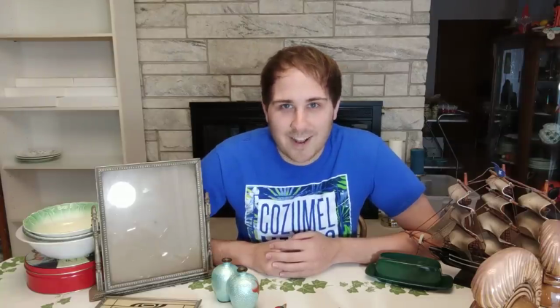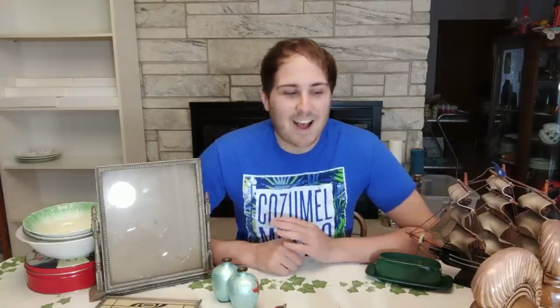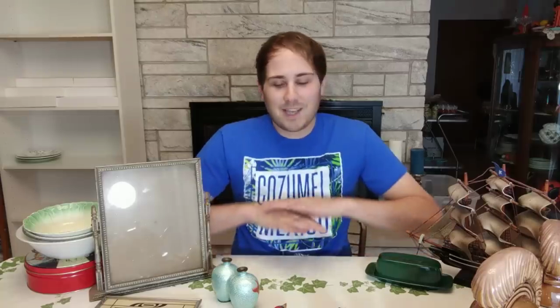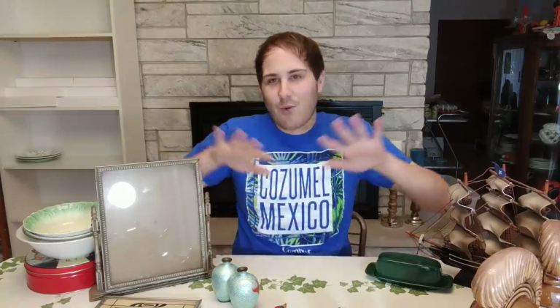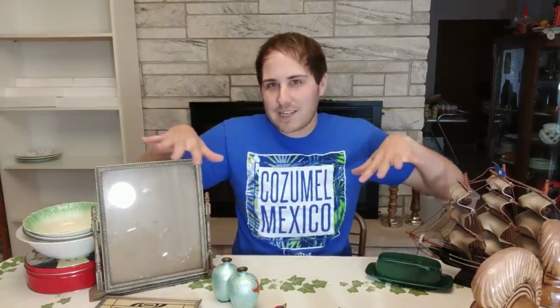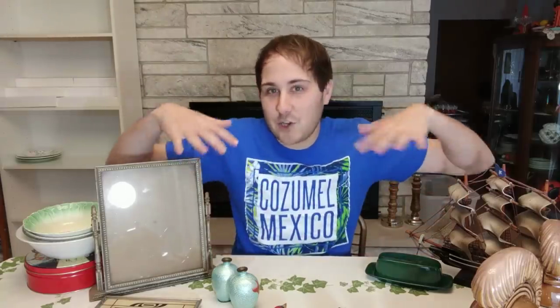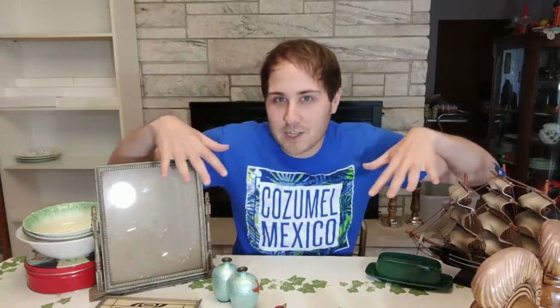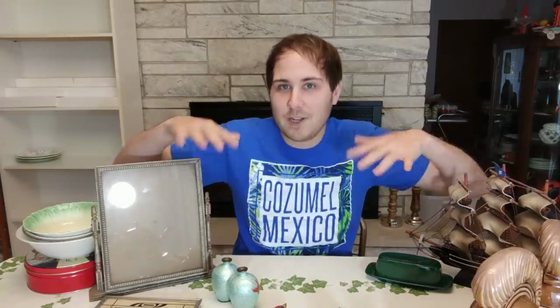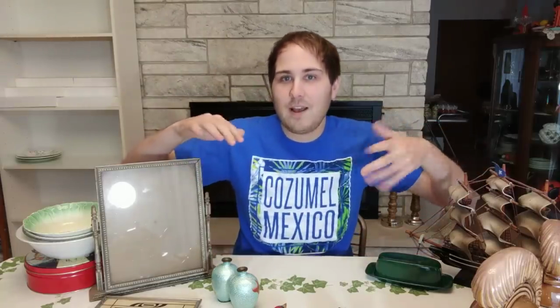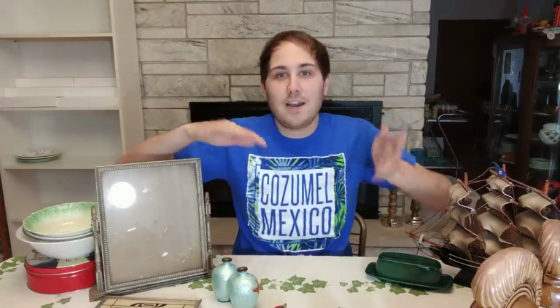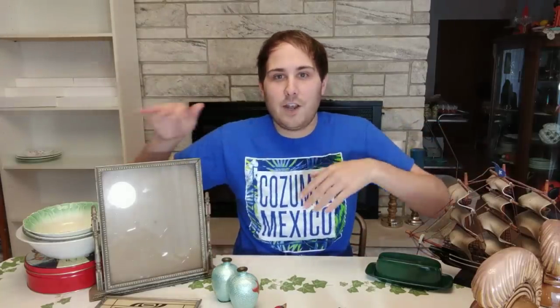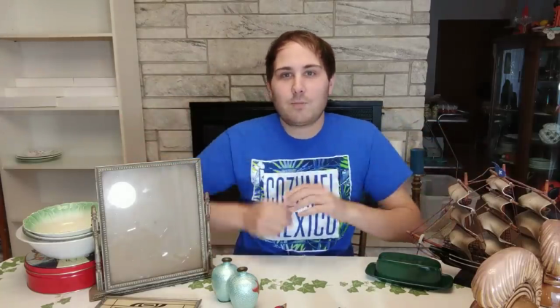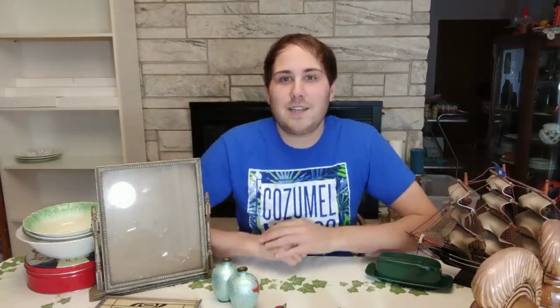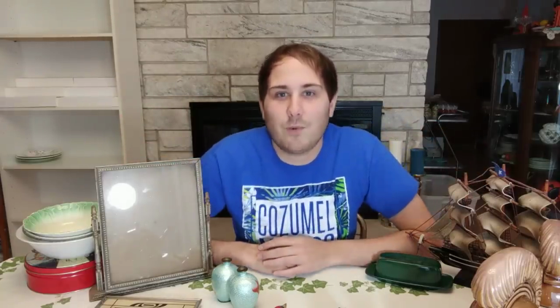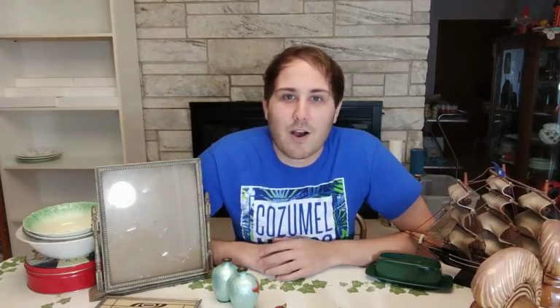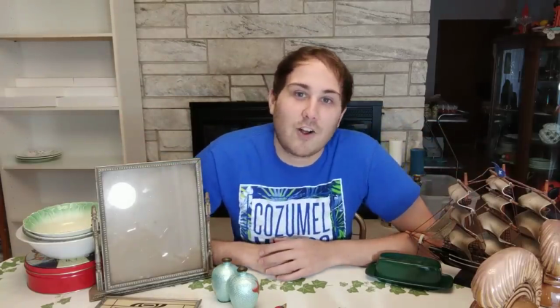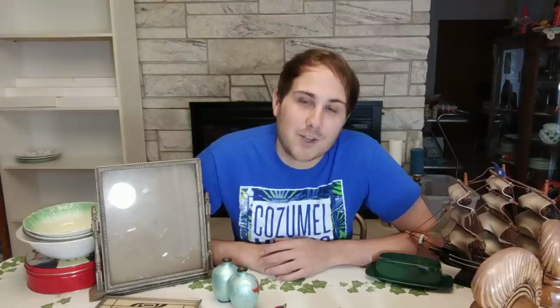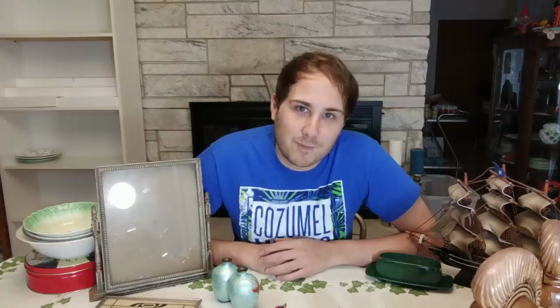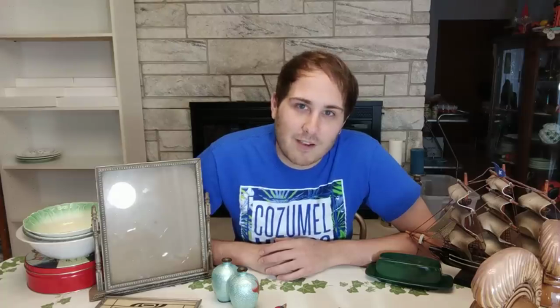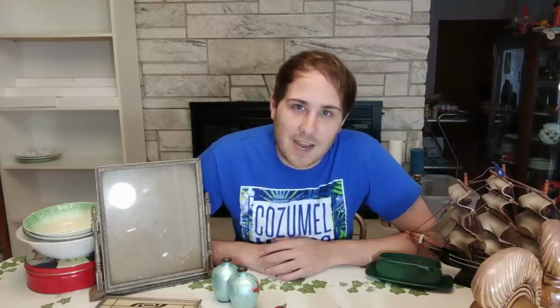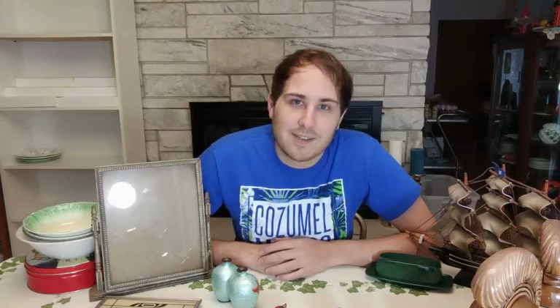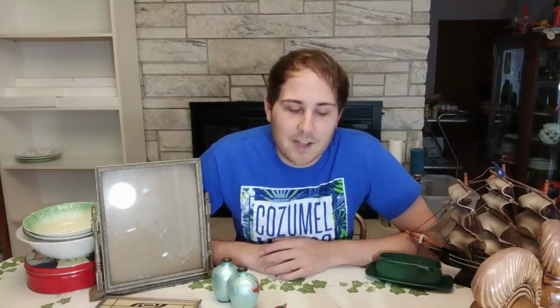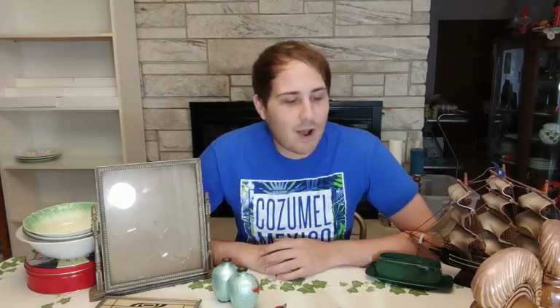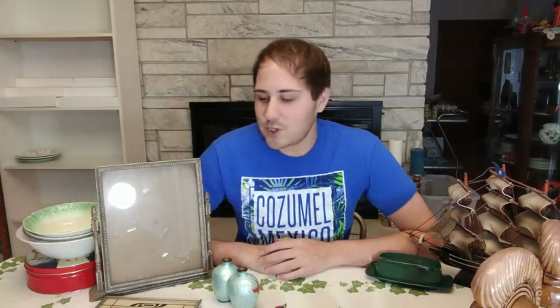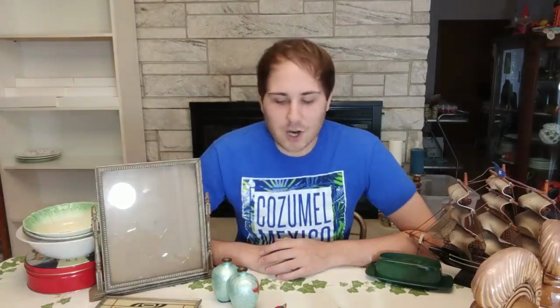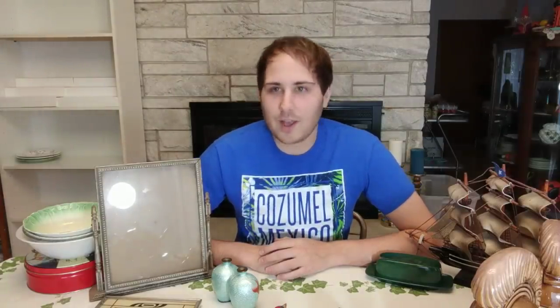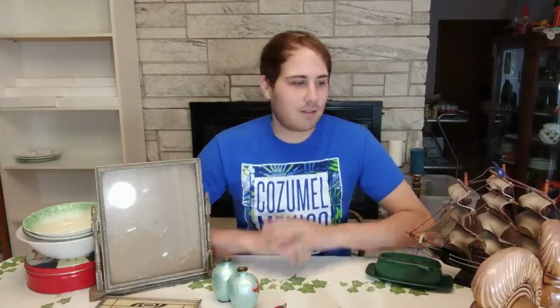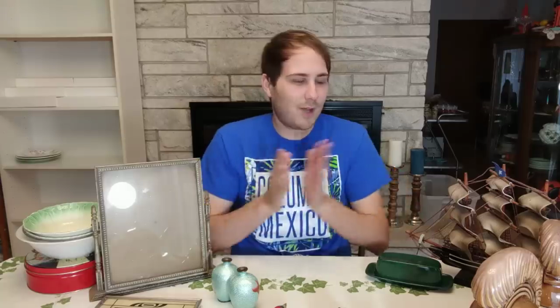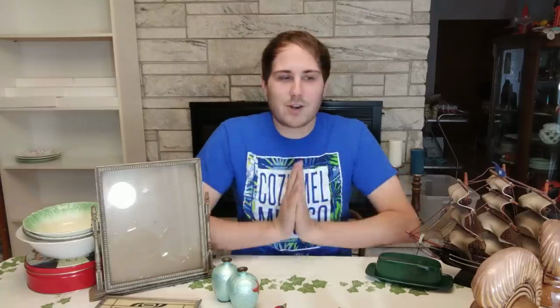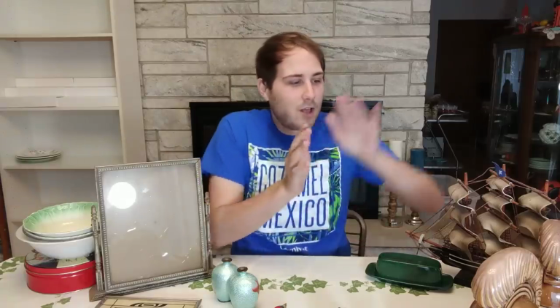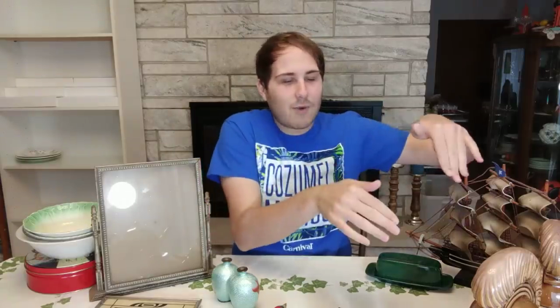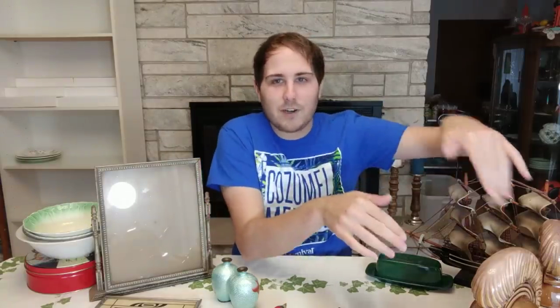So I was able to get quite a lot of stuff. I'll show you here on this table, and then in another video following this one will be auction haul number two of the same day. So I will just start — let's start right over here.